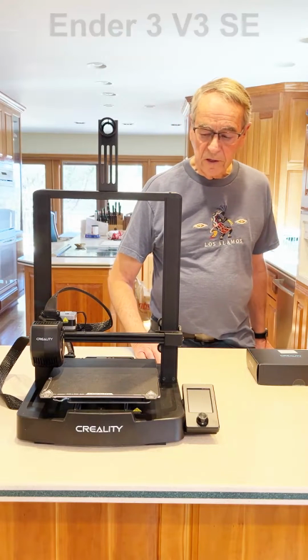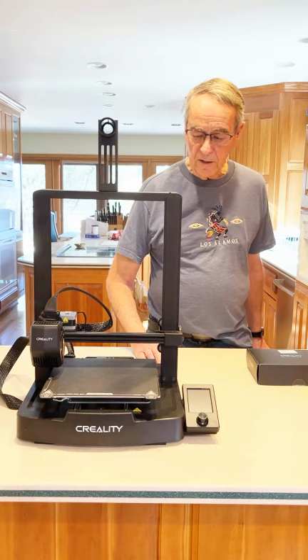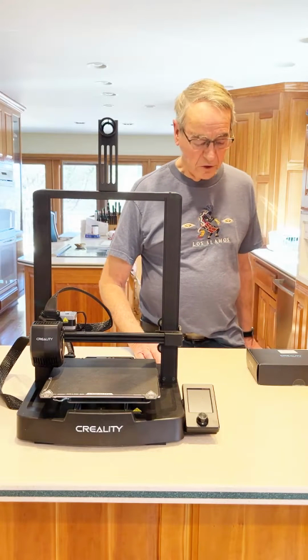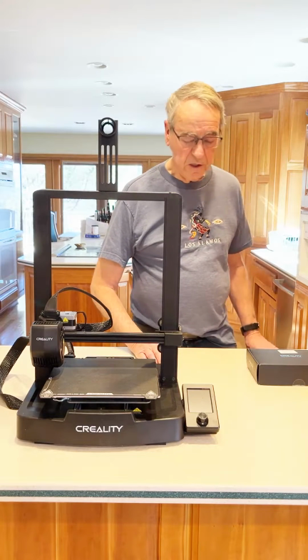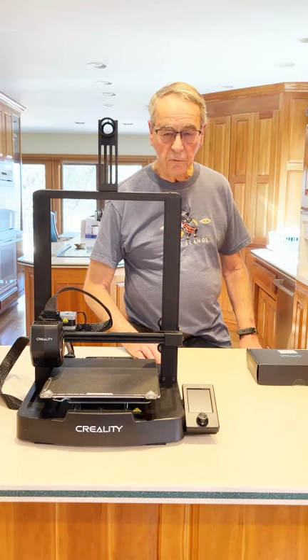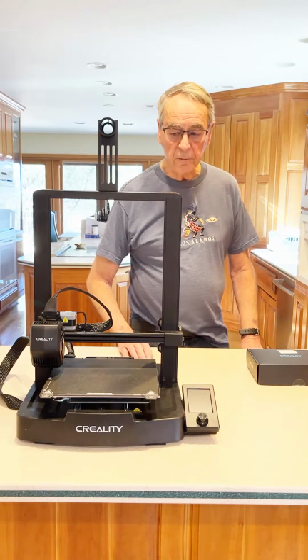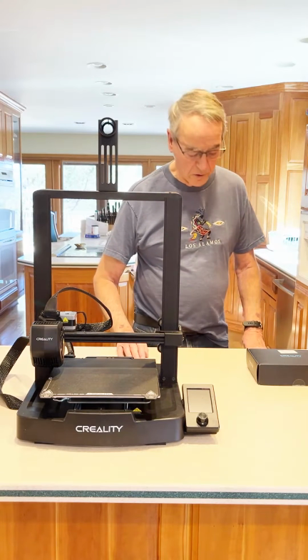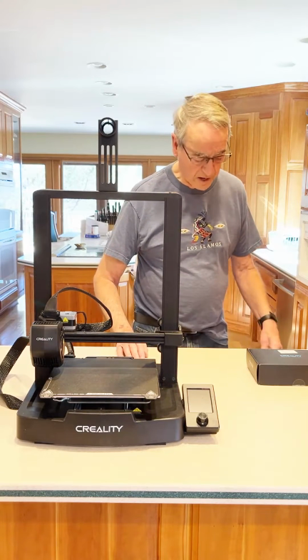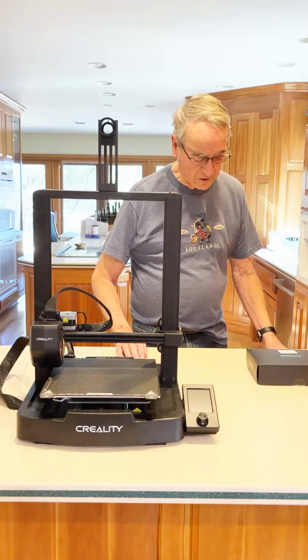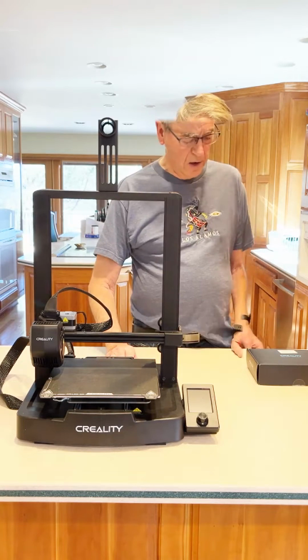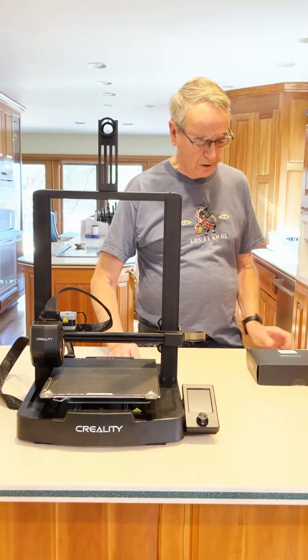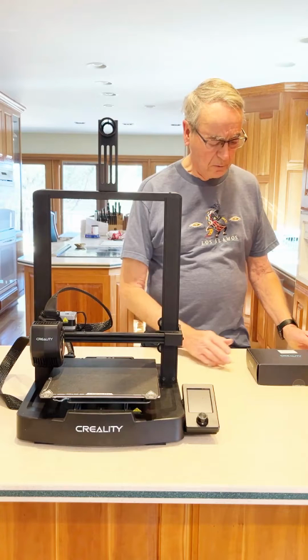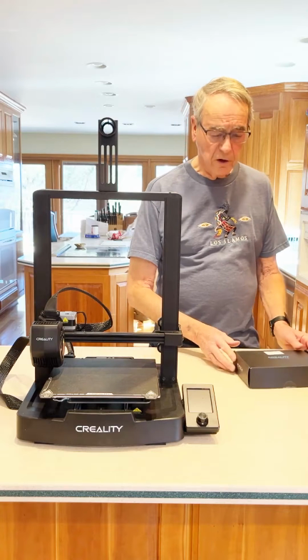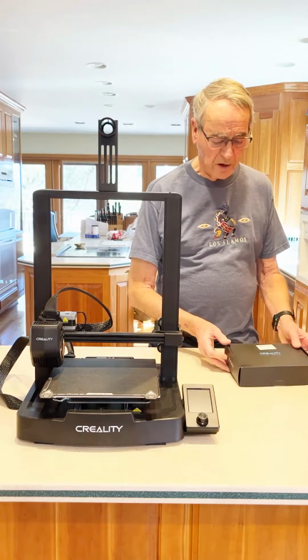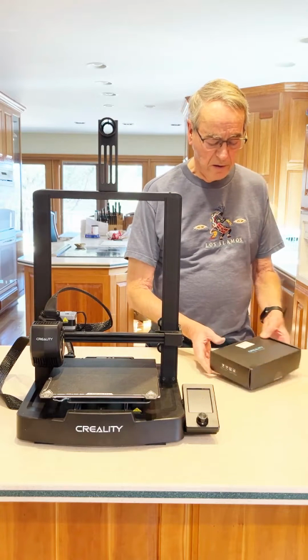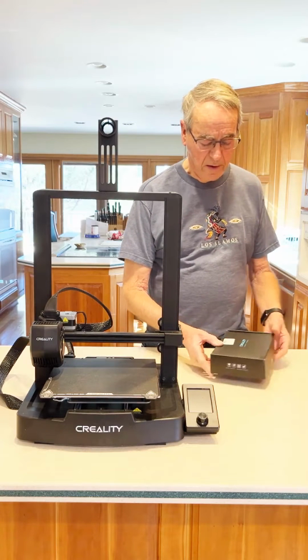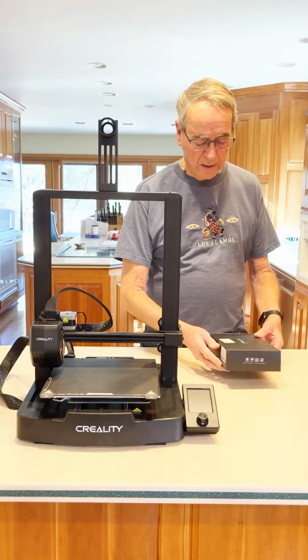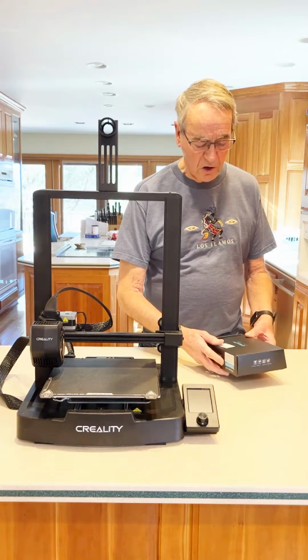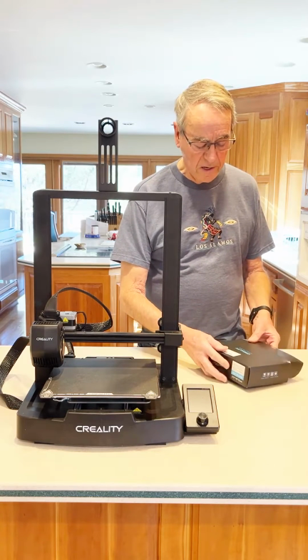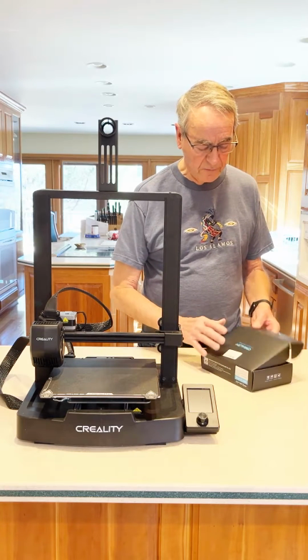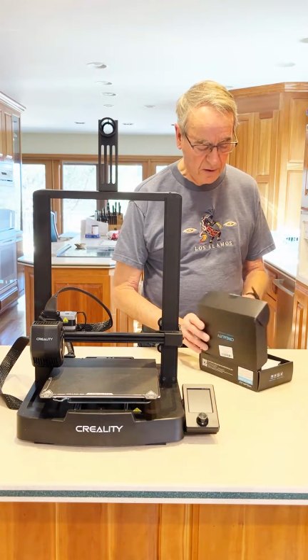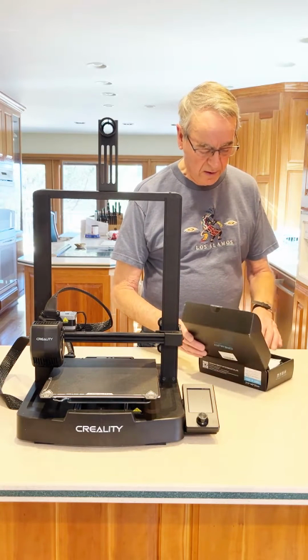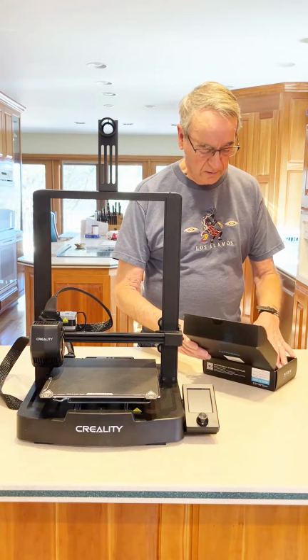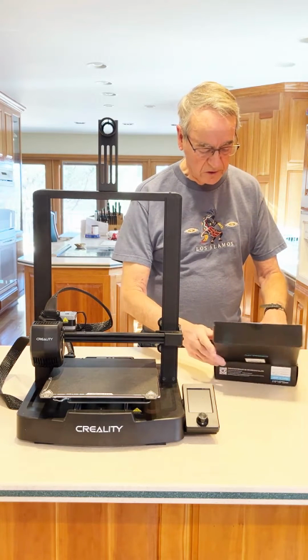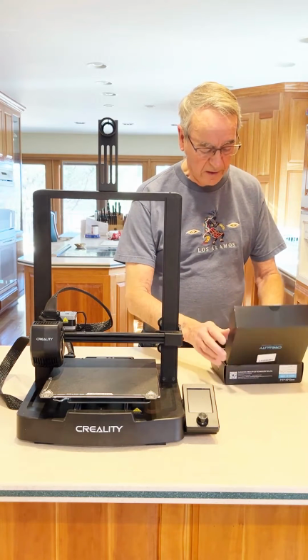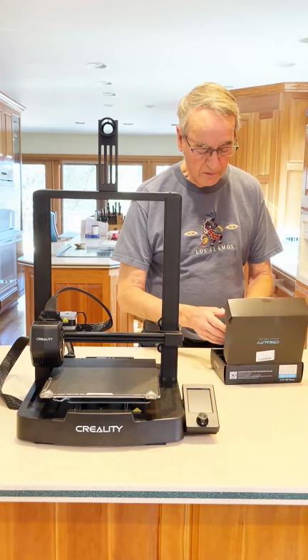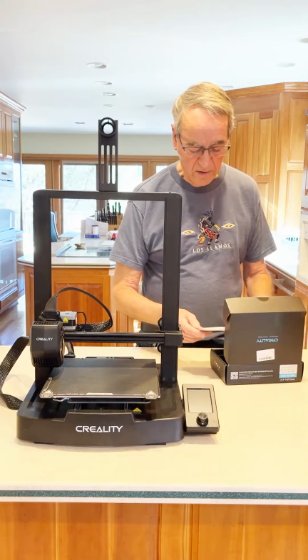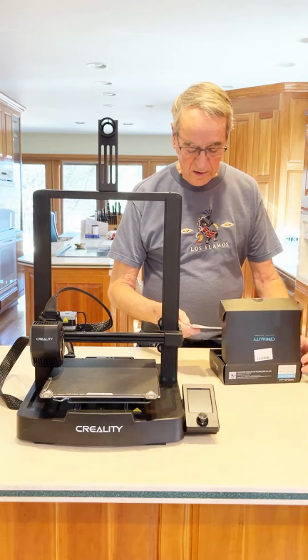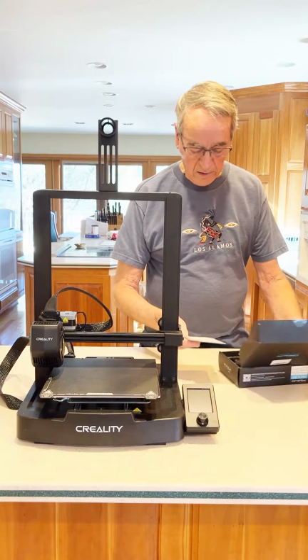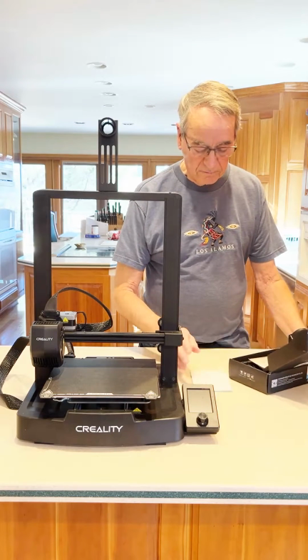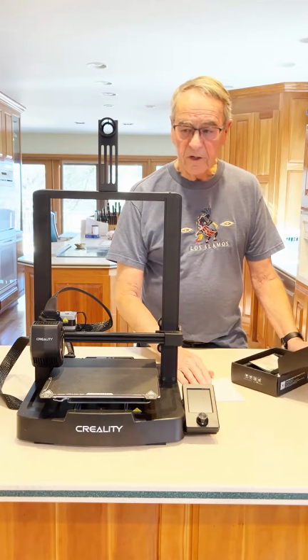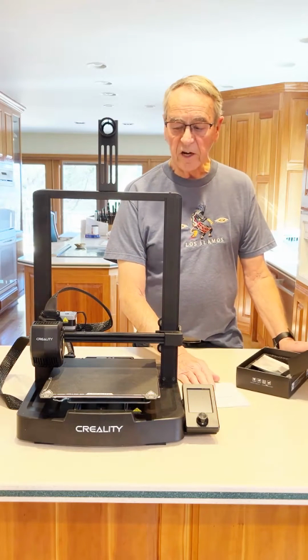It's quite a little machine, runs for about $200 these days. But also I want to talk about installing this filament detector.